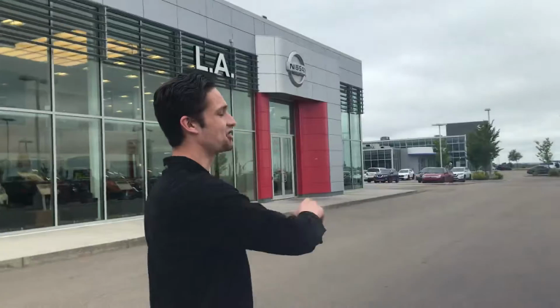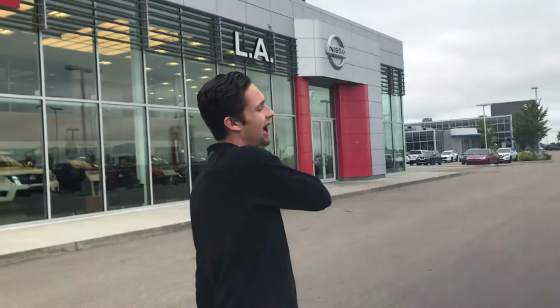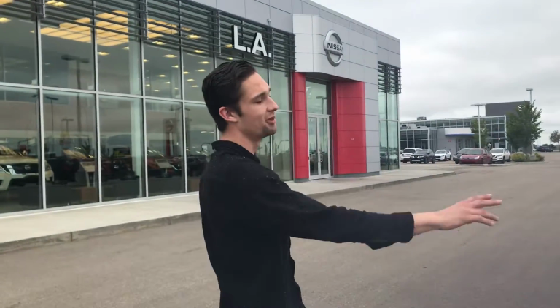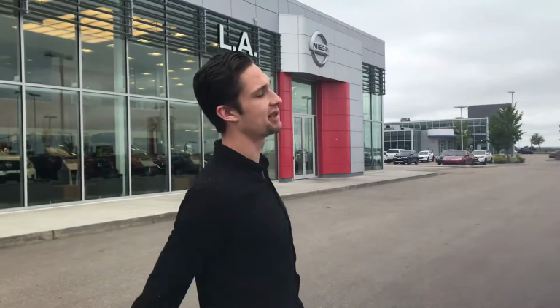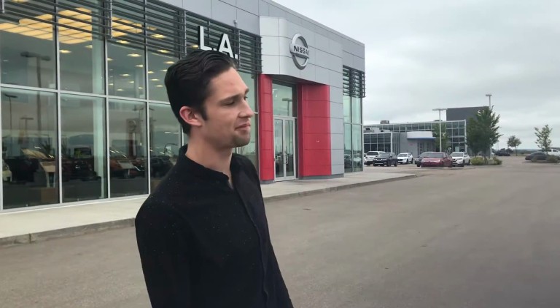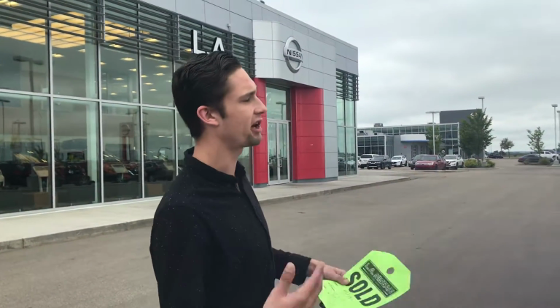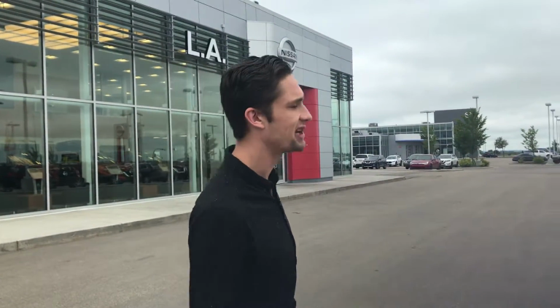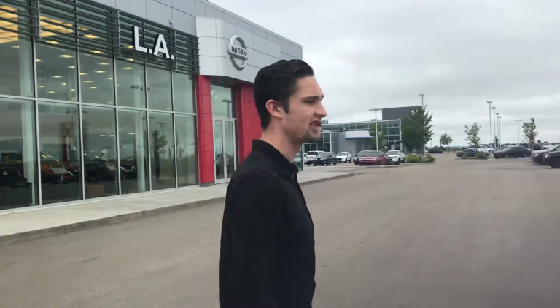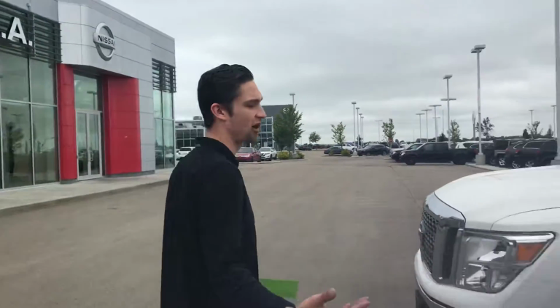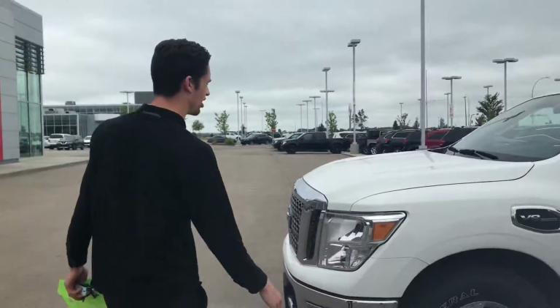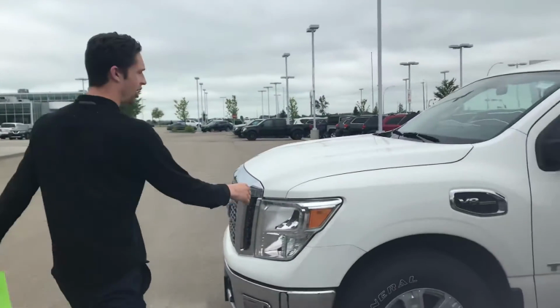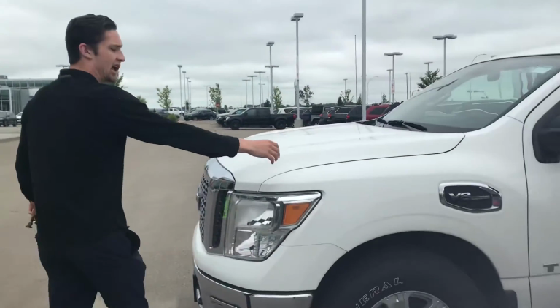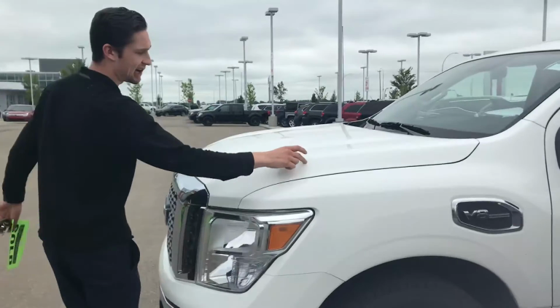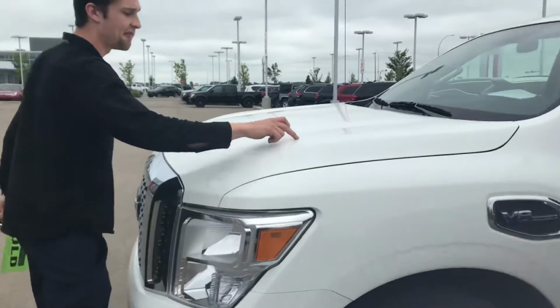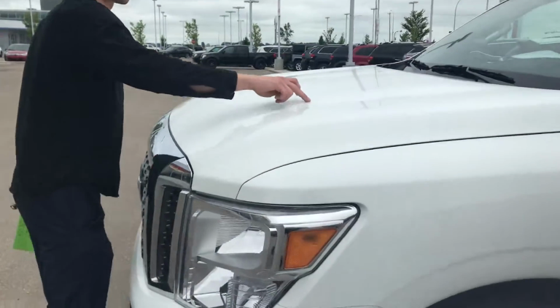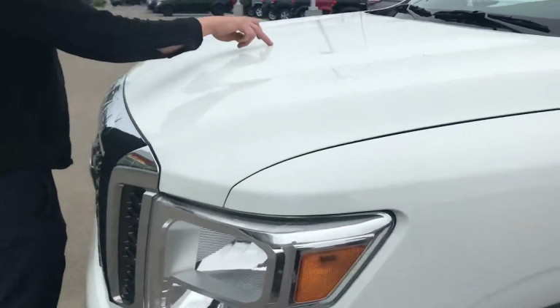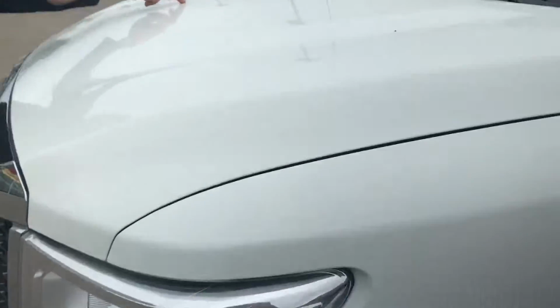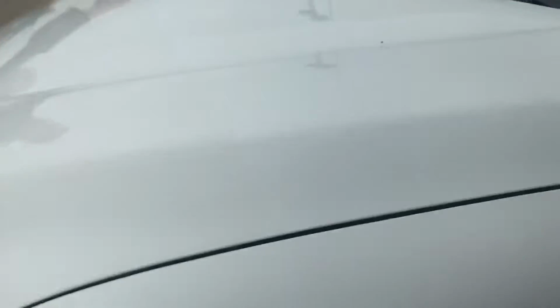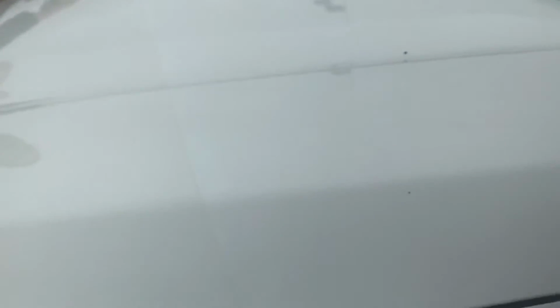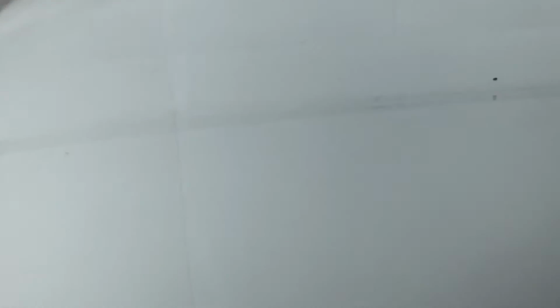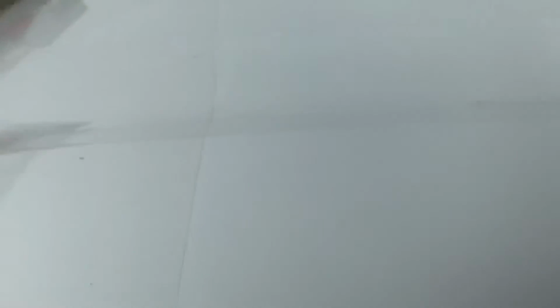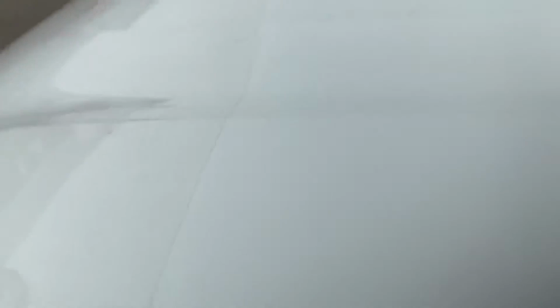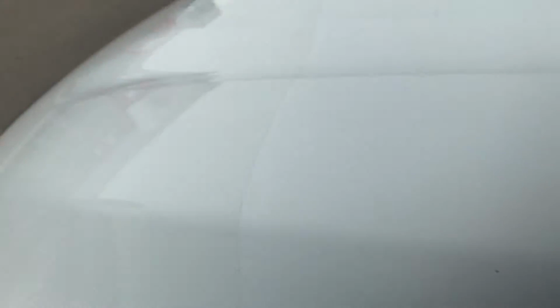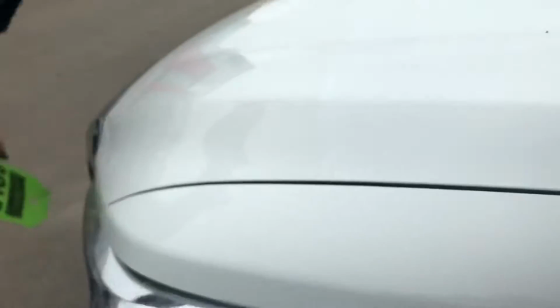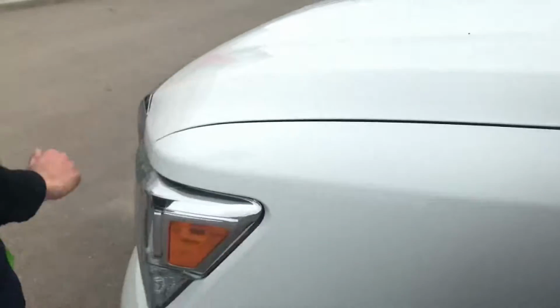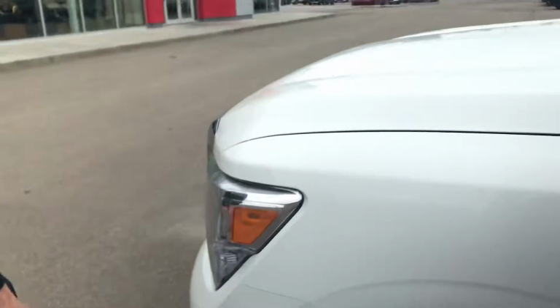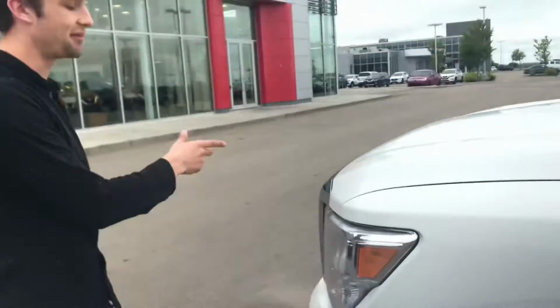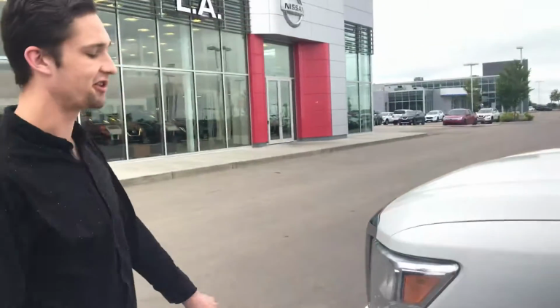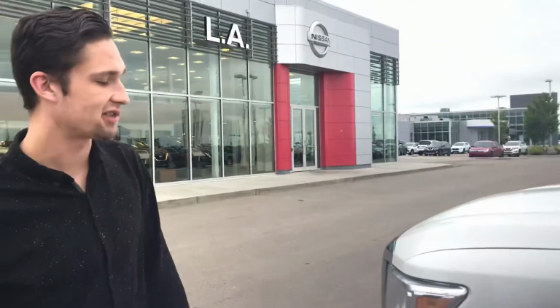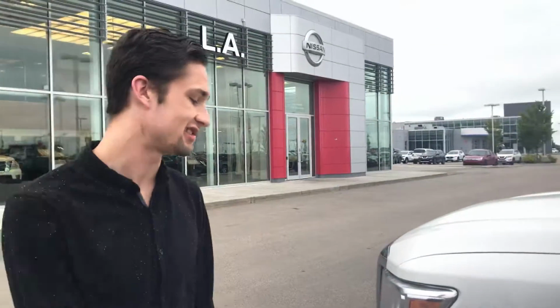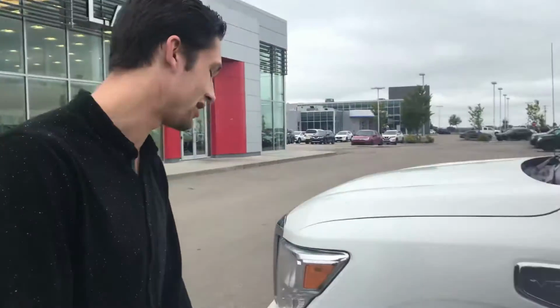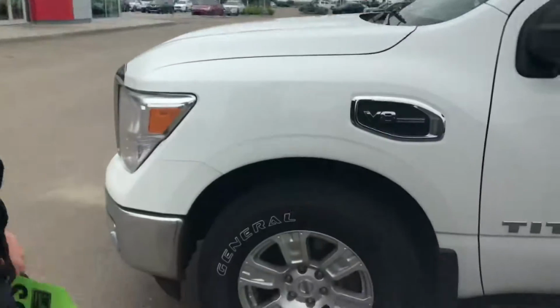This truck's in absolutely amazing shape — you're not going to find any big dents or scratches on it at all. It does actually have the 3M tape already done along your hood there as well, so that's a nice touch. That usually costs quite a bit after the fact, so that's going to save you from any rough chips.